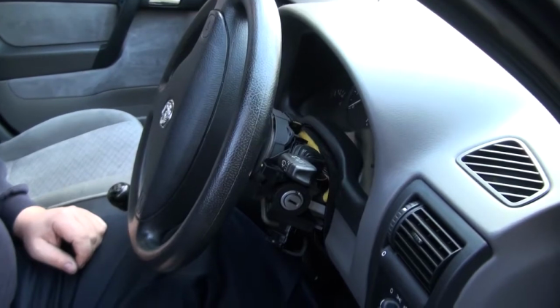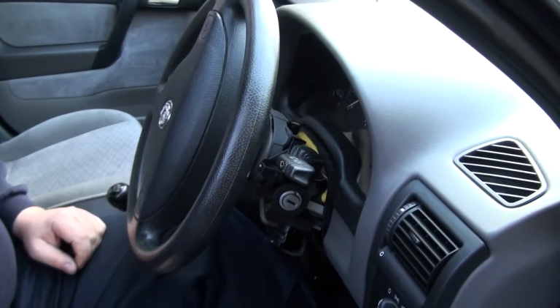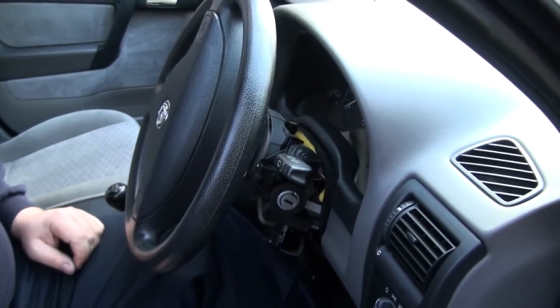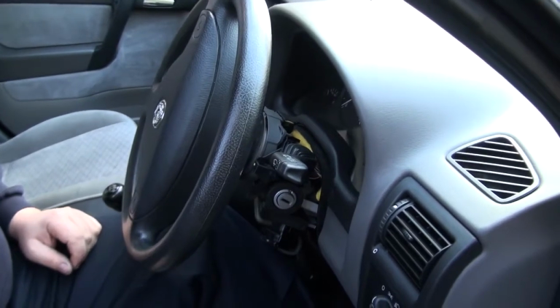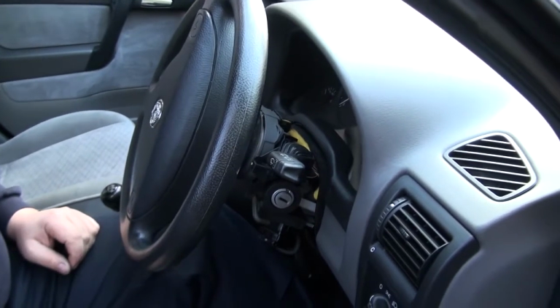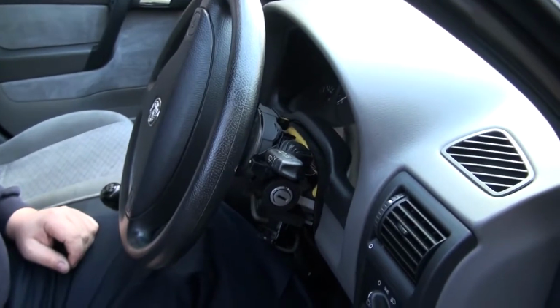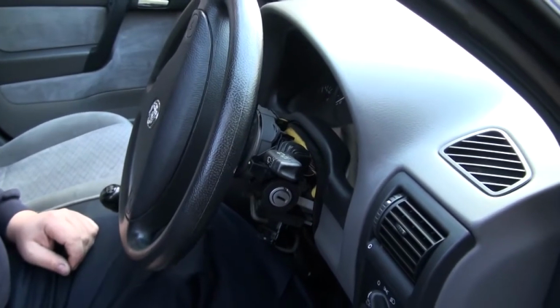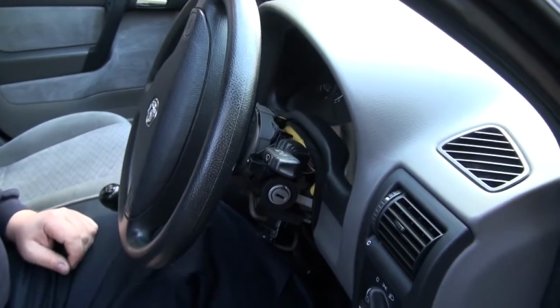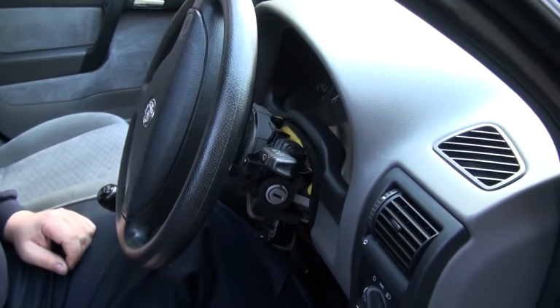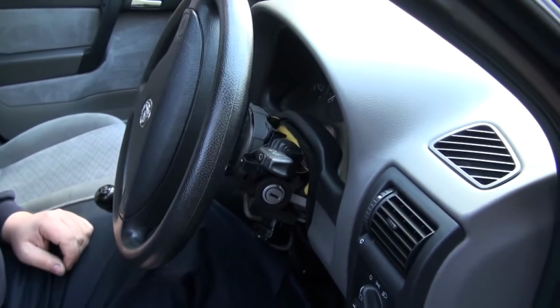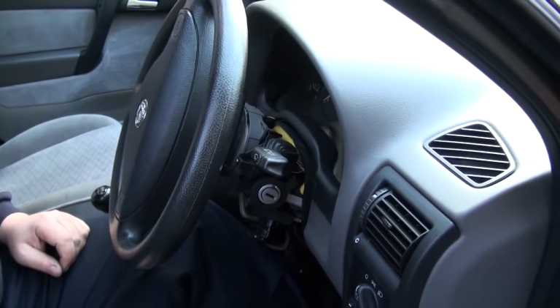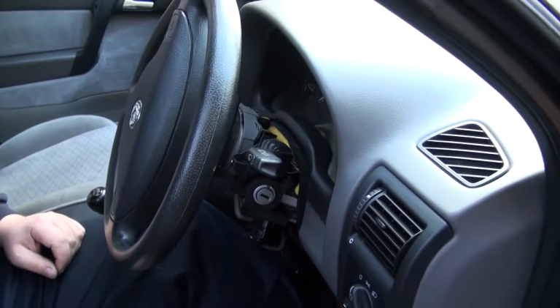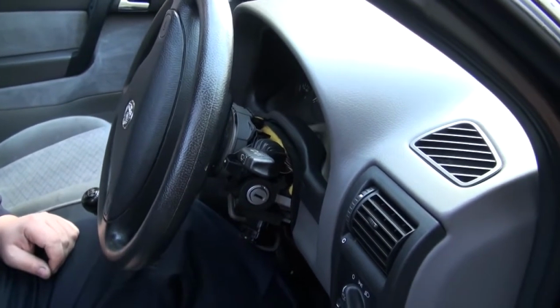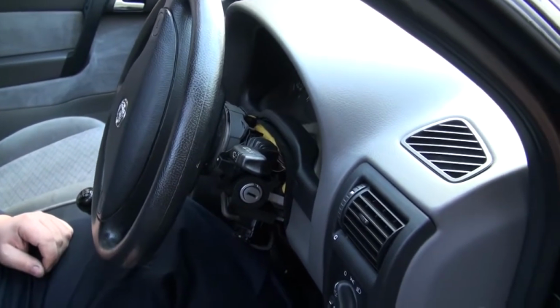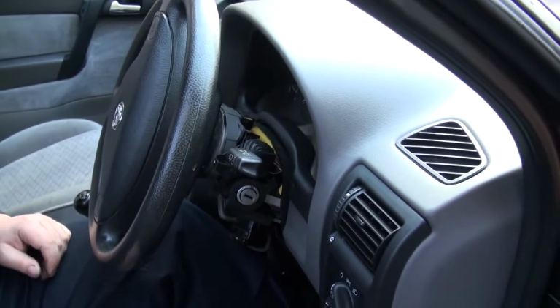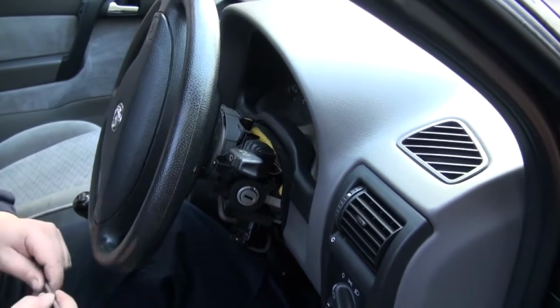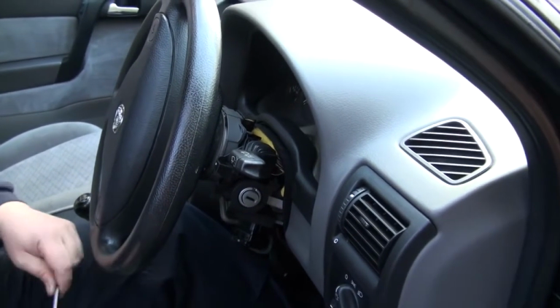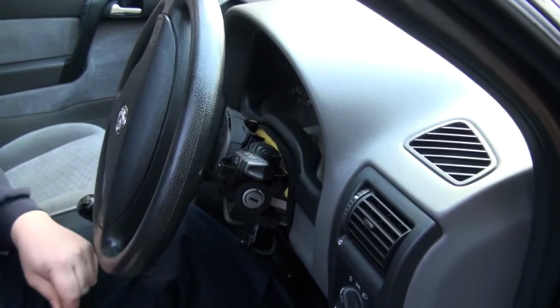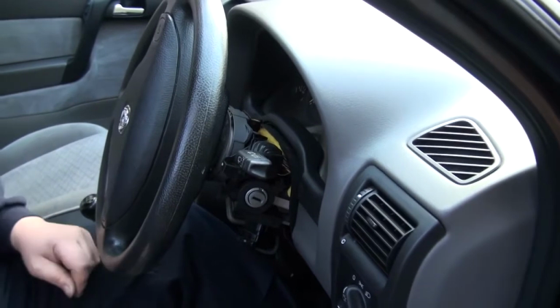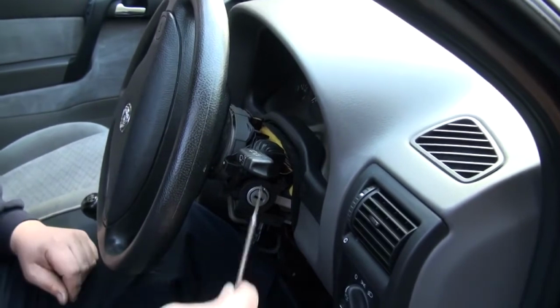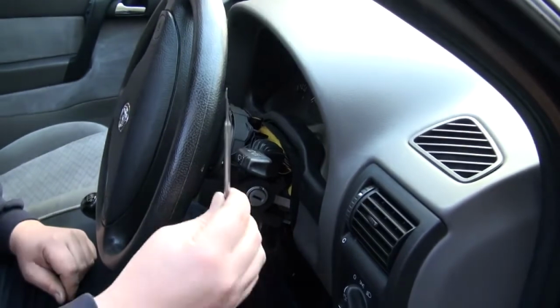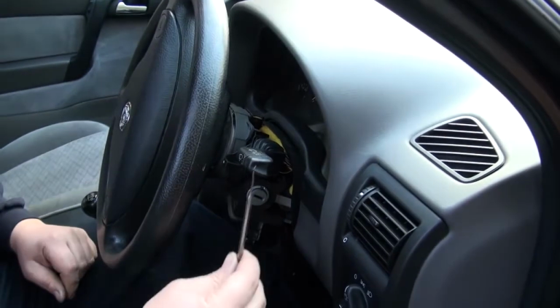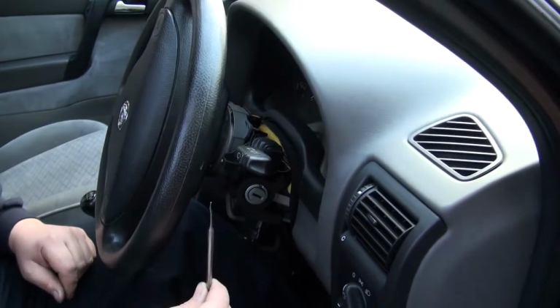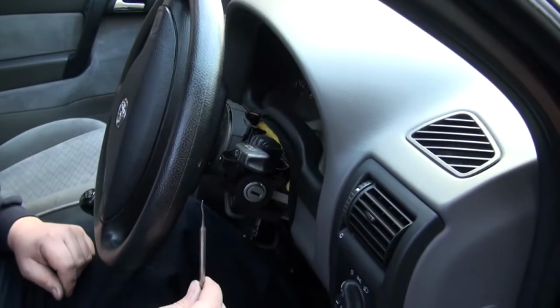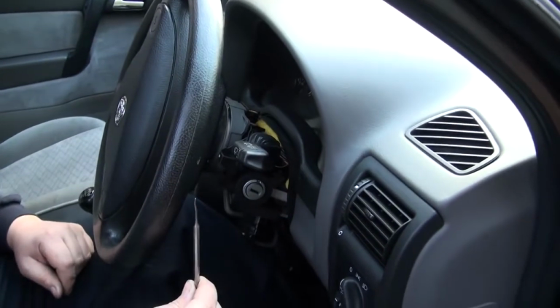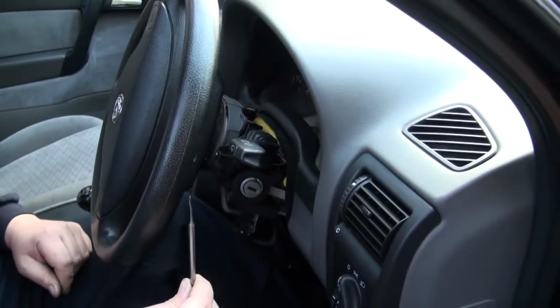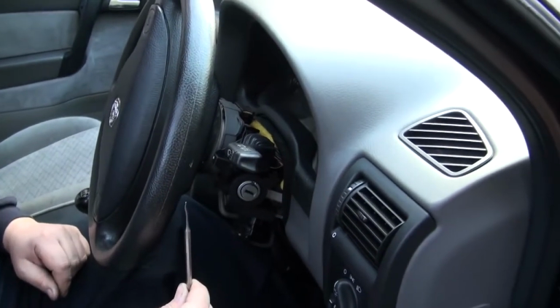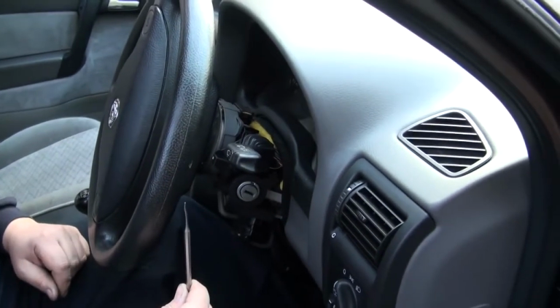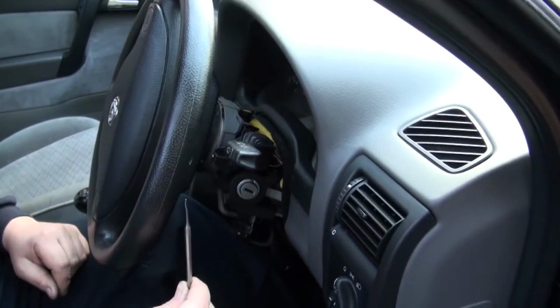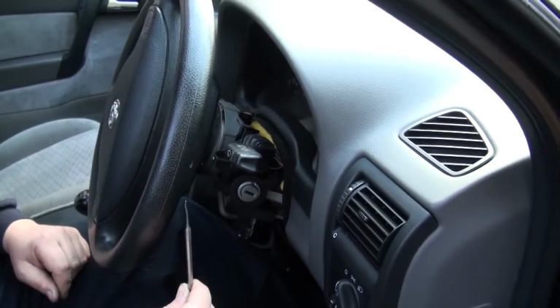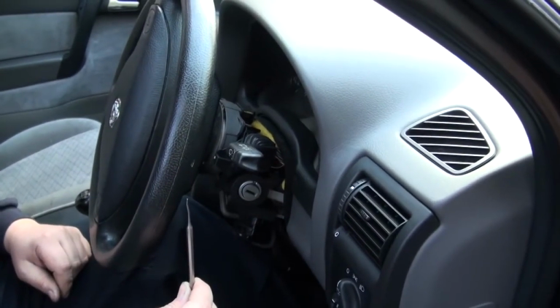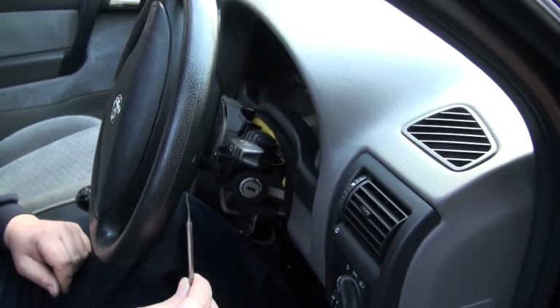This is how you remove the key reader from the Astra G. First, you need the steering column at its furthest position towards you.